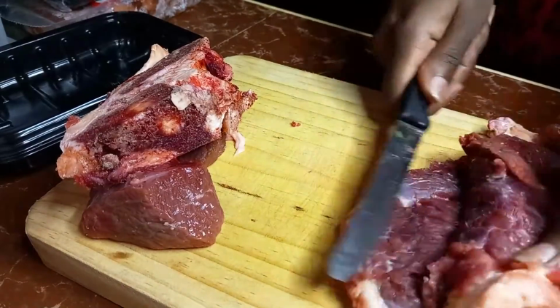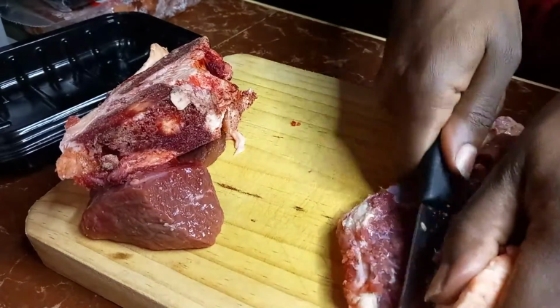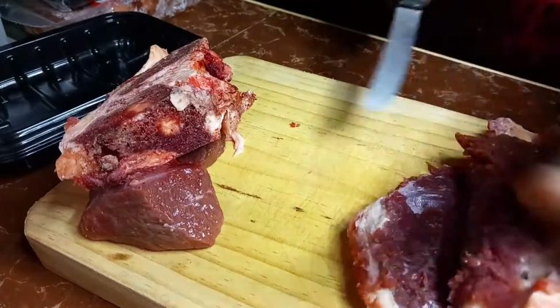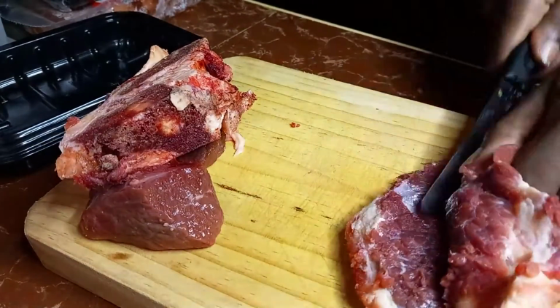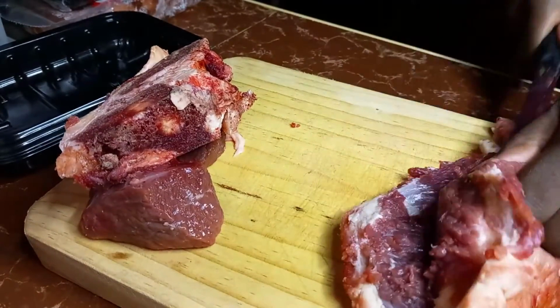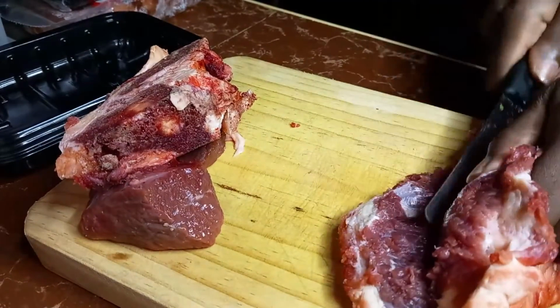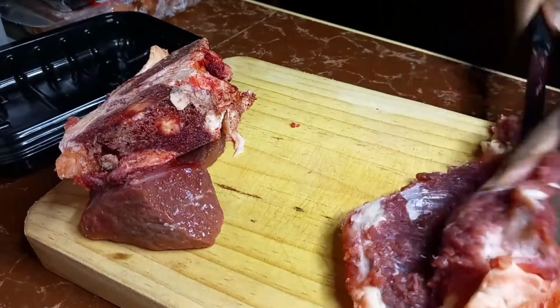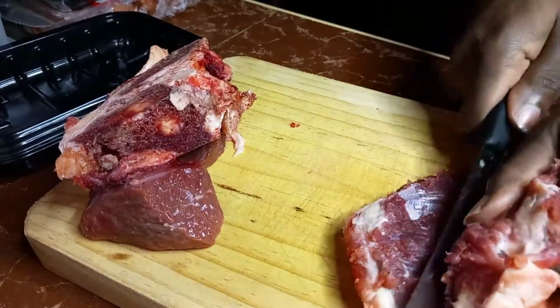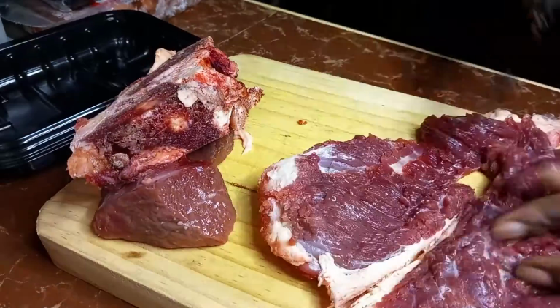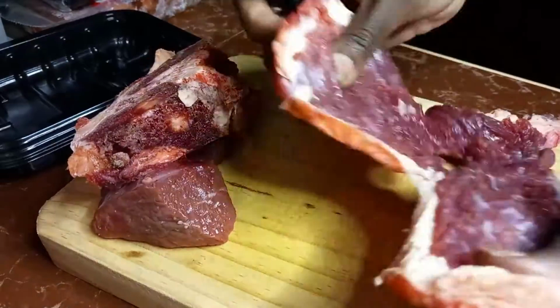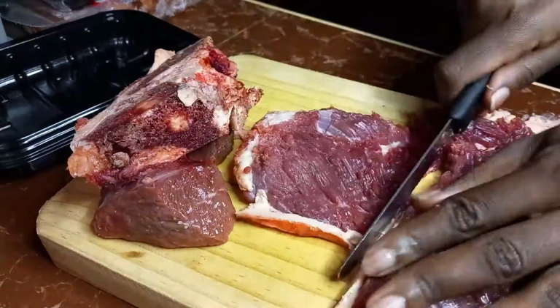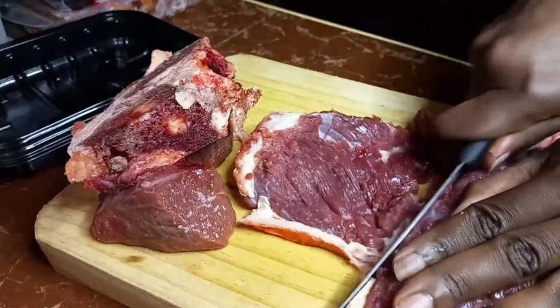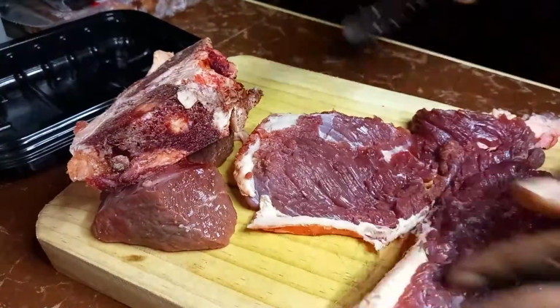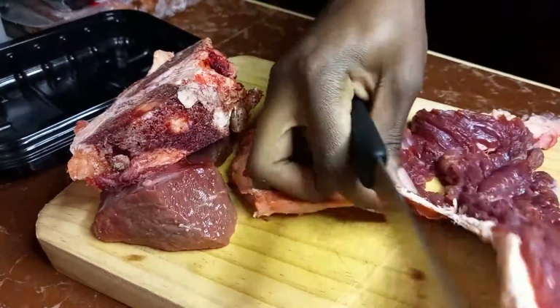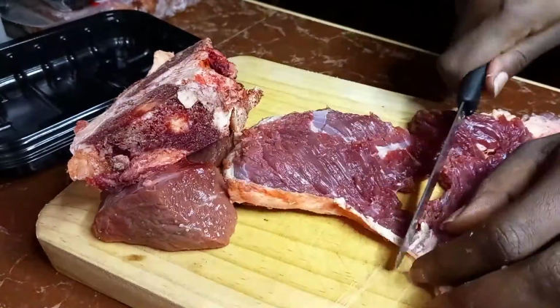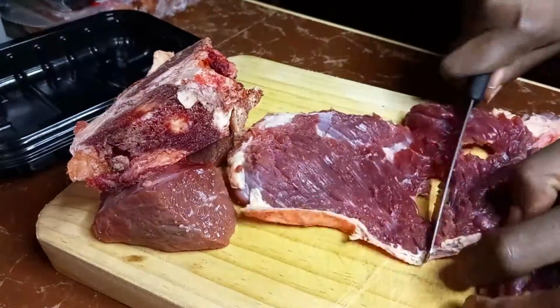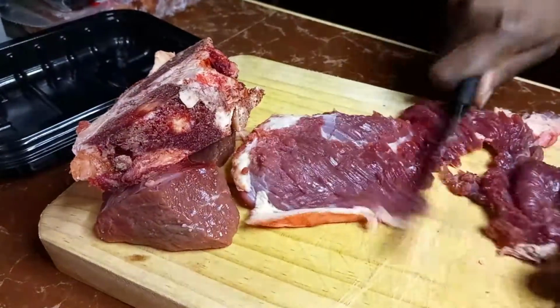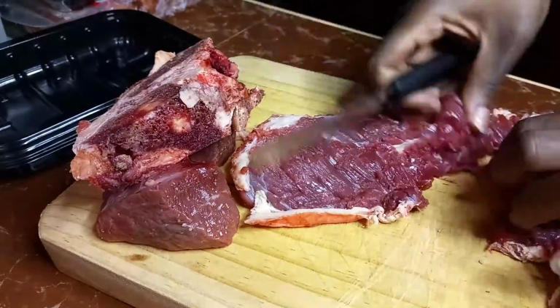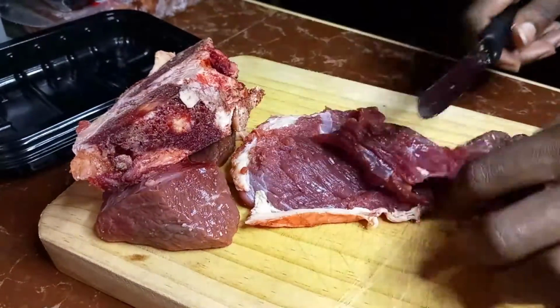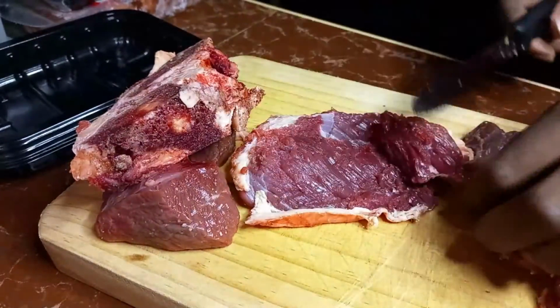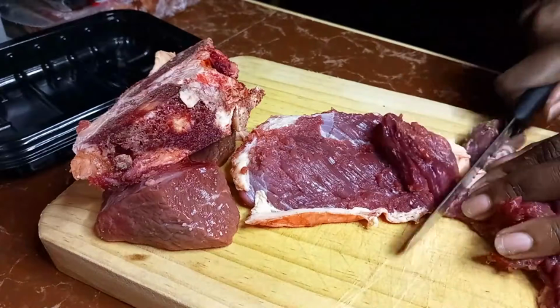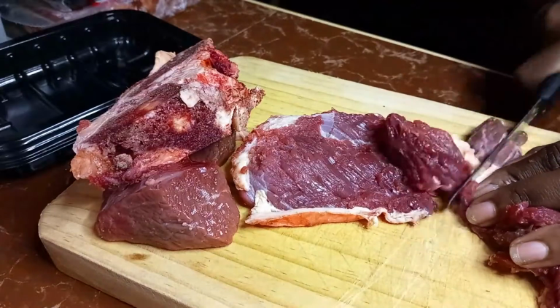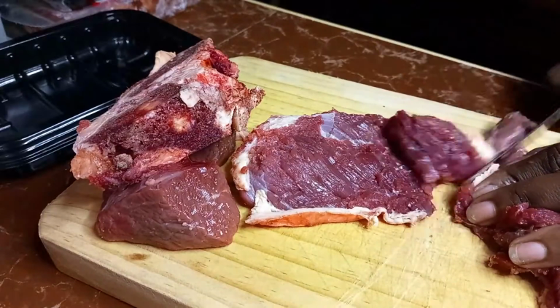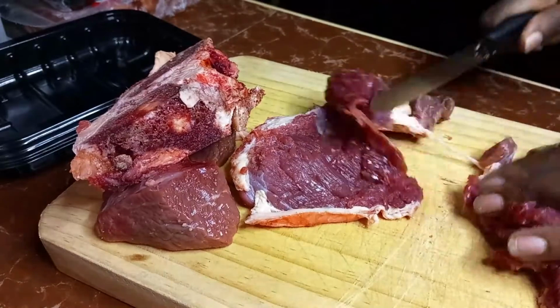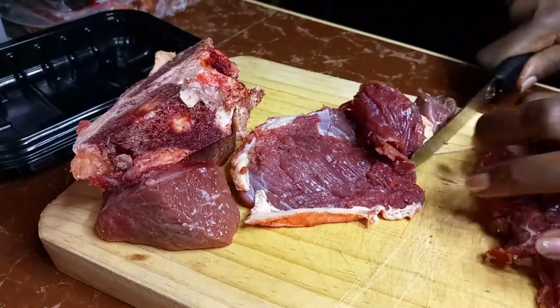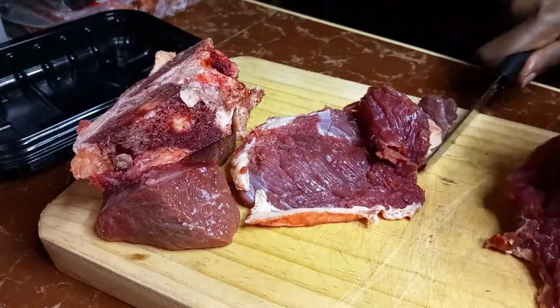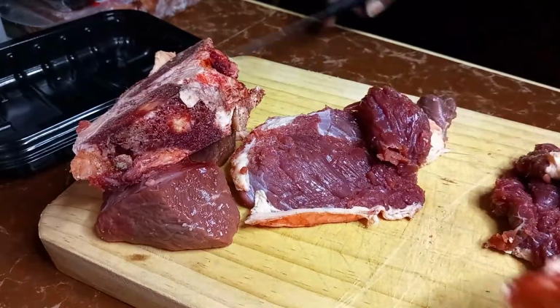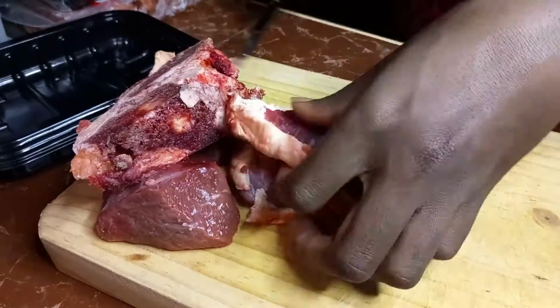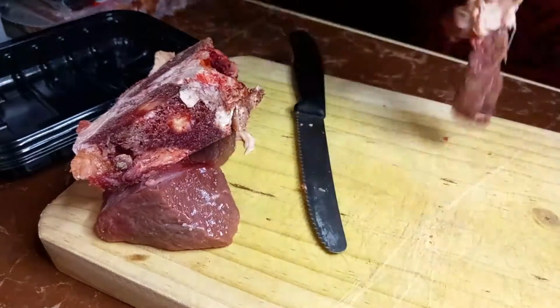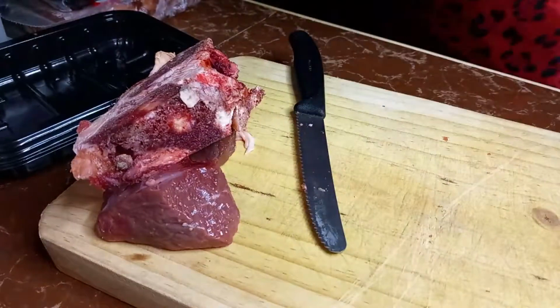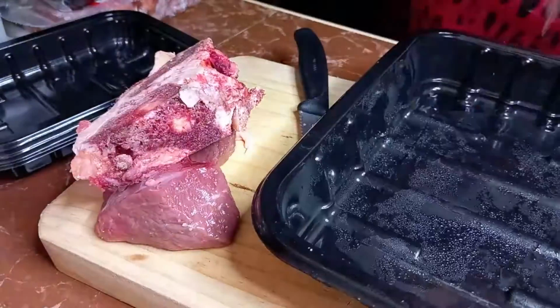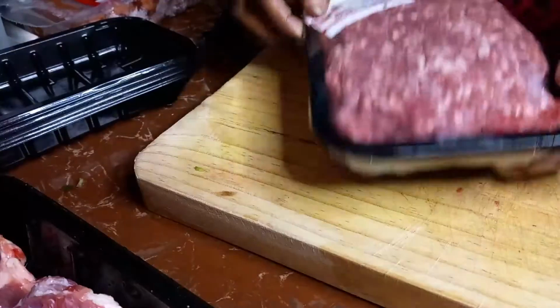For this meat I am just cutting it into half so that I can cook it as a steak, and I'm doing times two portions because it really helps — it really helps, guys, when you live alone.